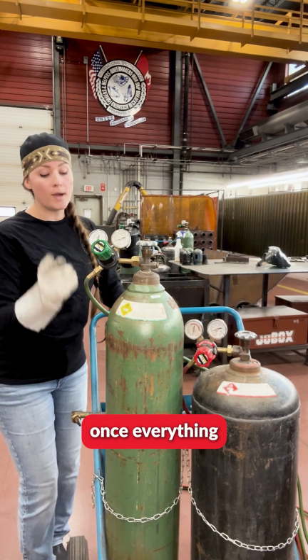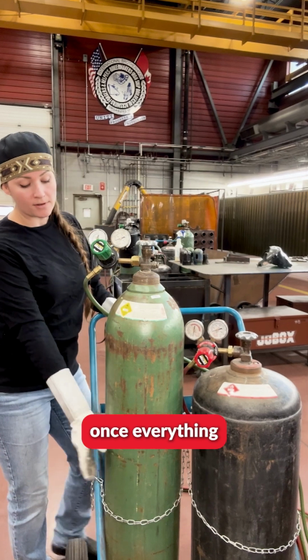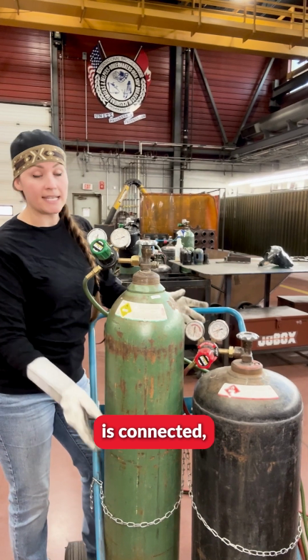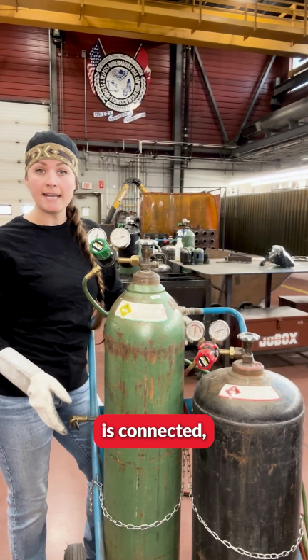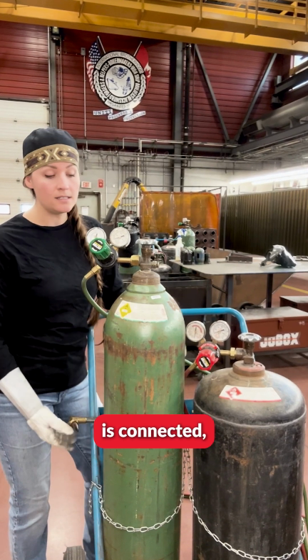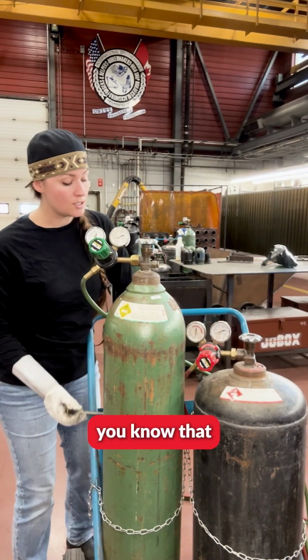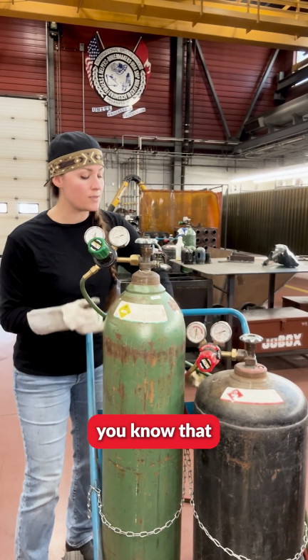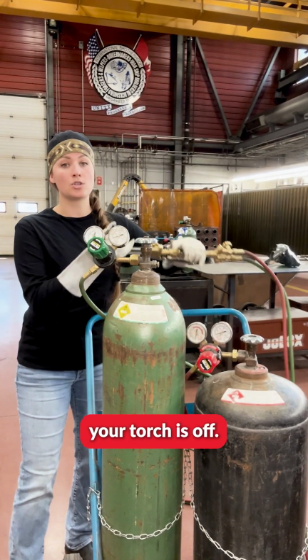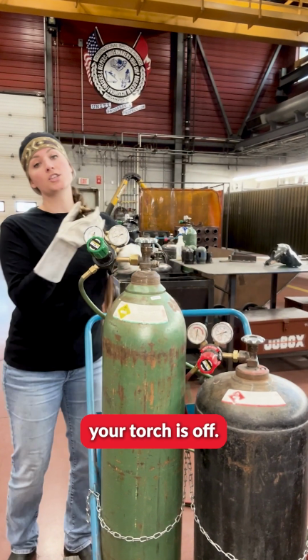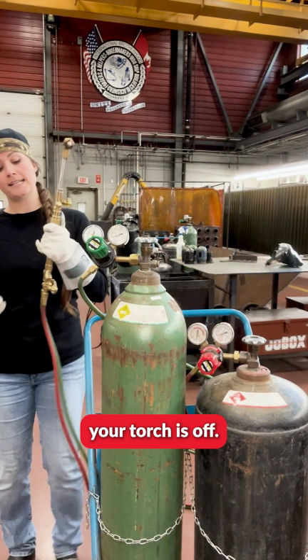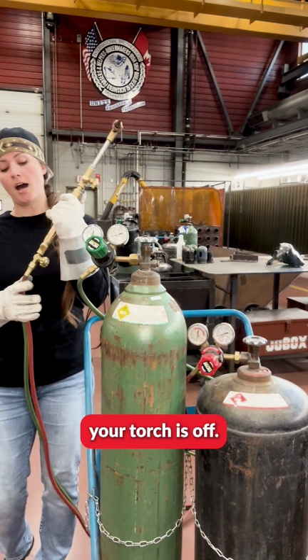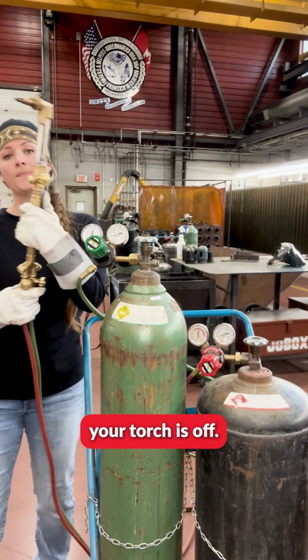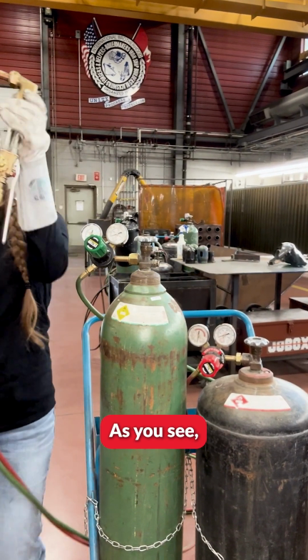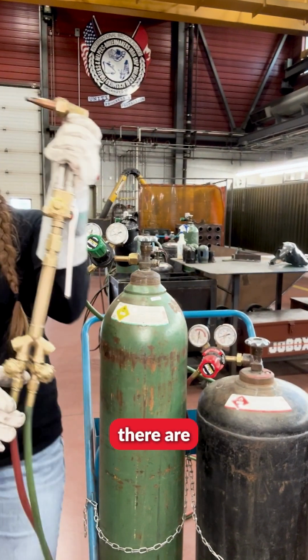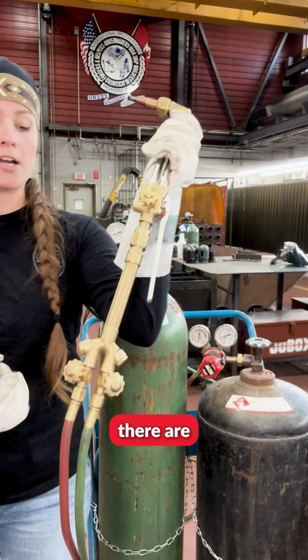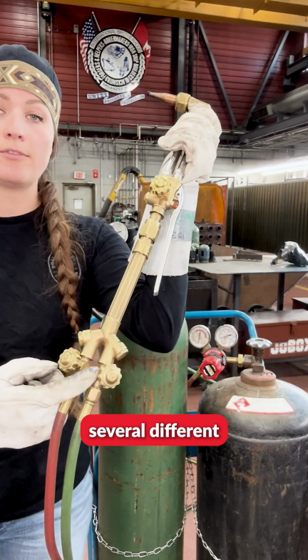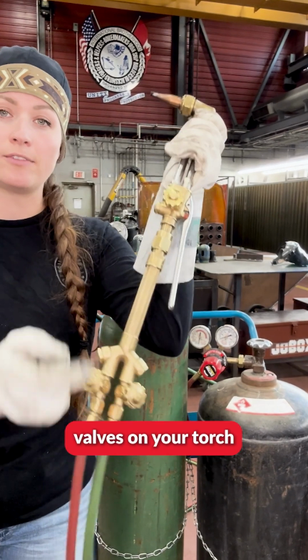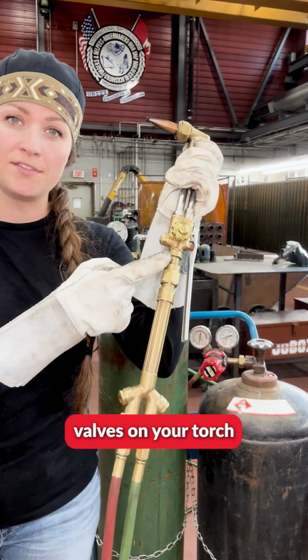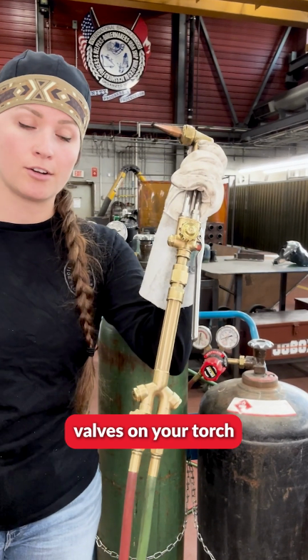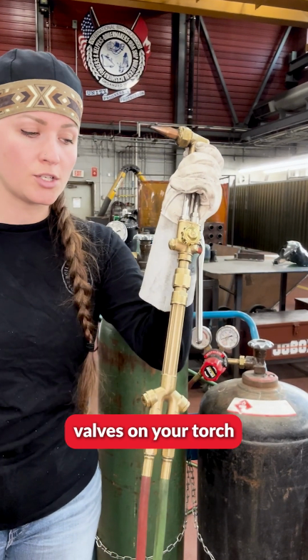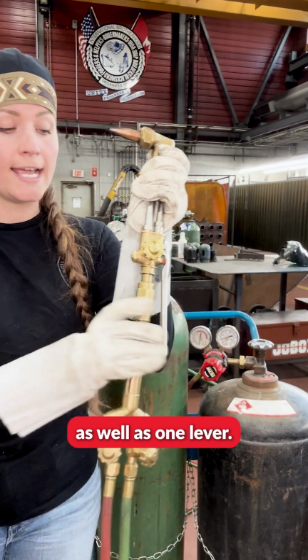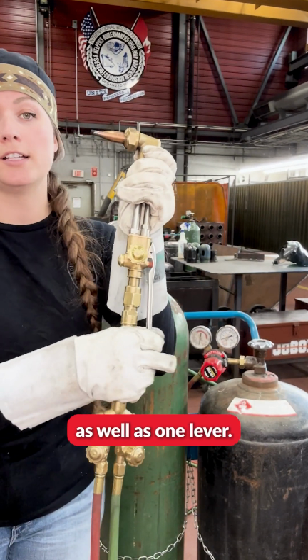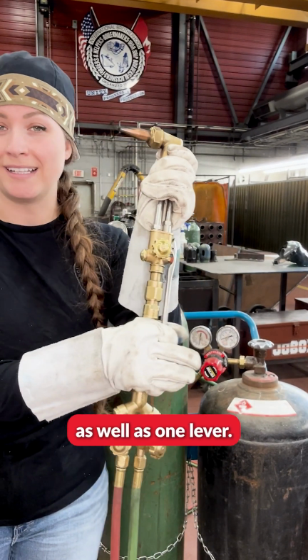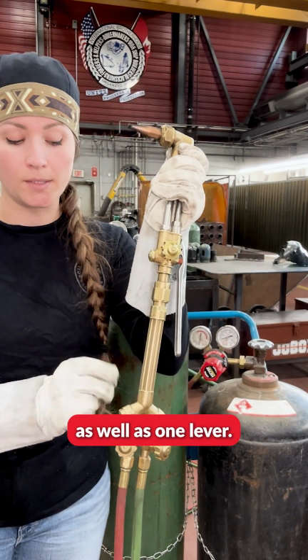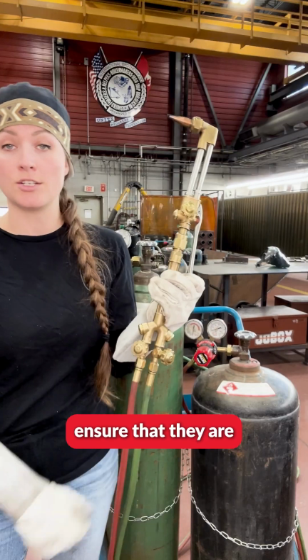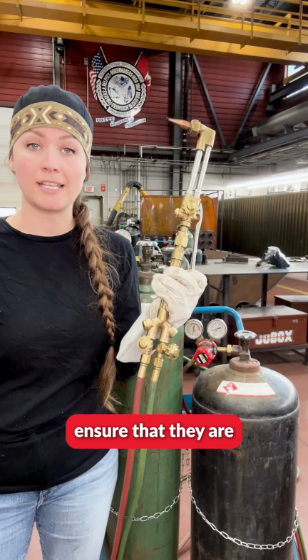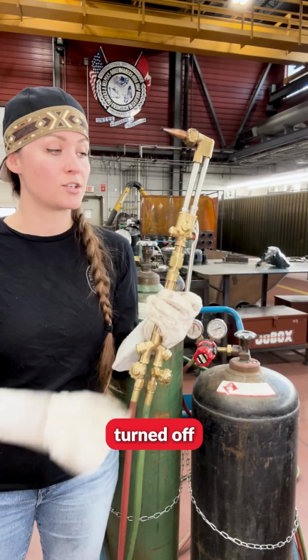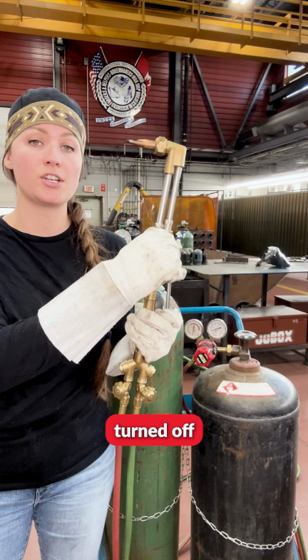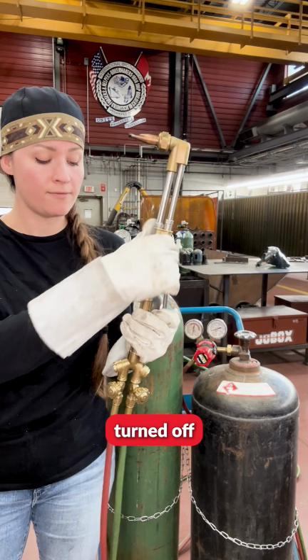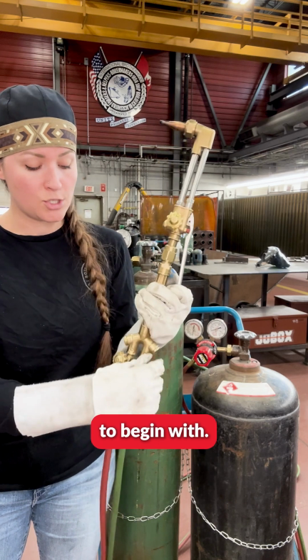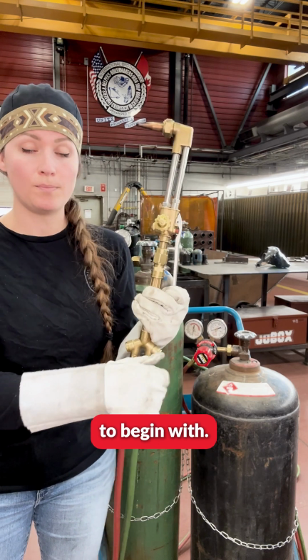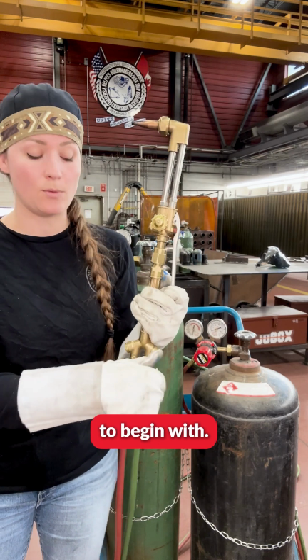Once everything is connected, ensure that your torch is off. As you see, there are several different valves on your torch as well as one lever. Ensure that they are all turned off to begin with.